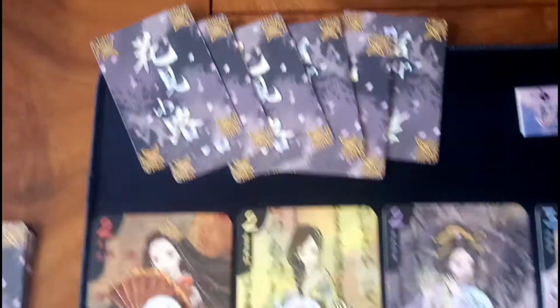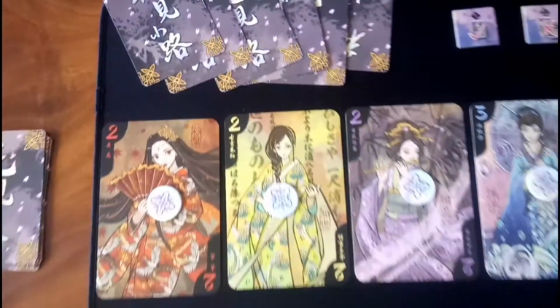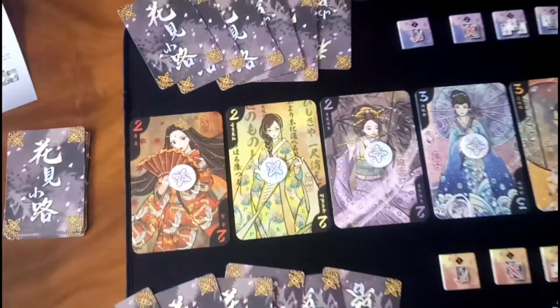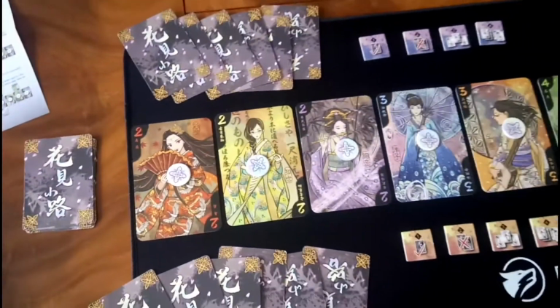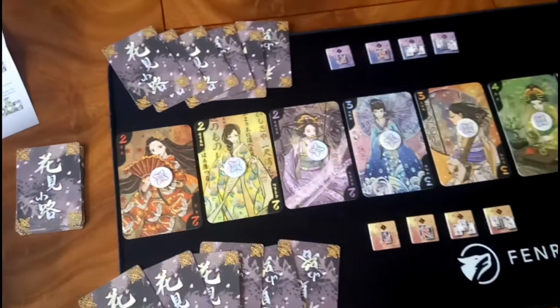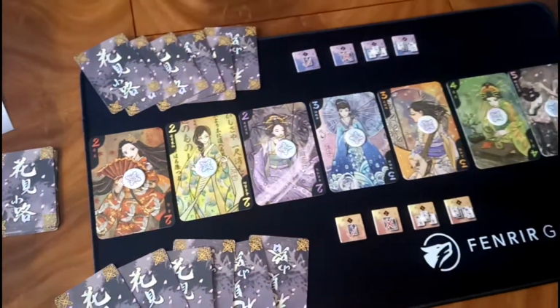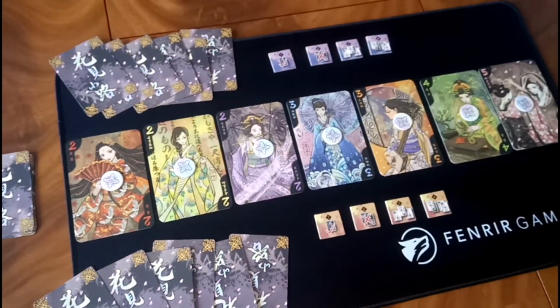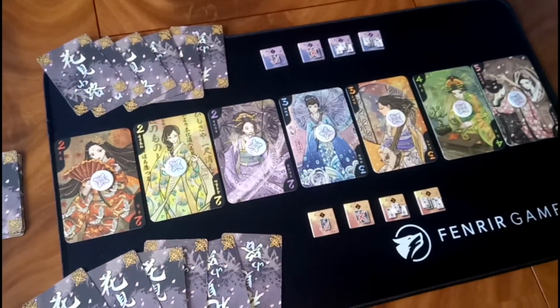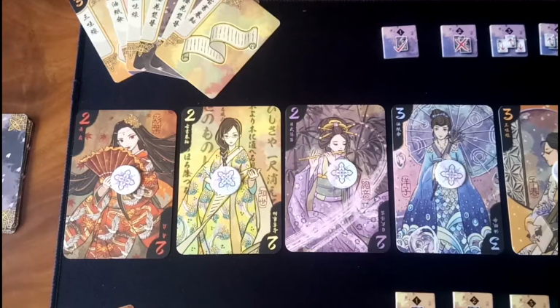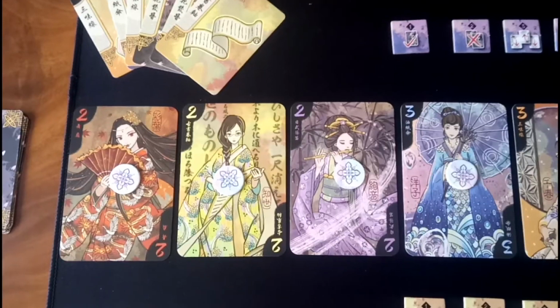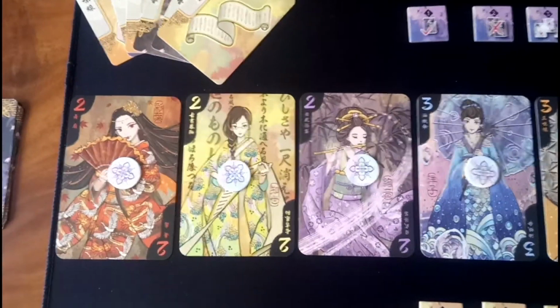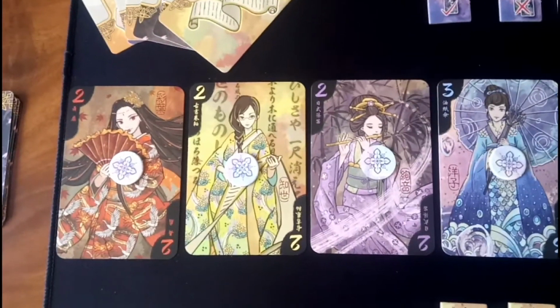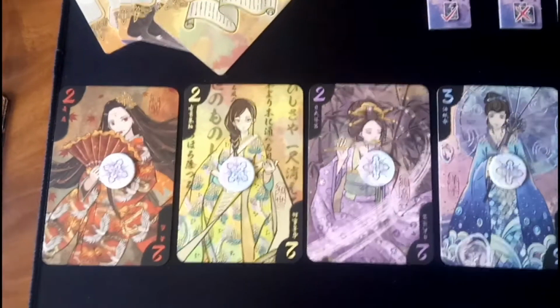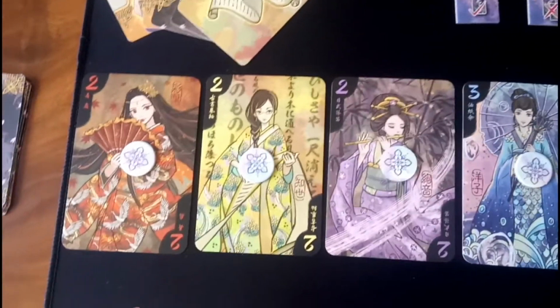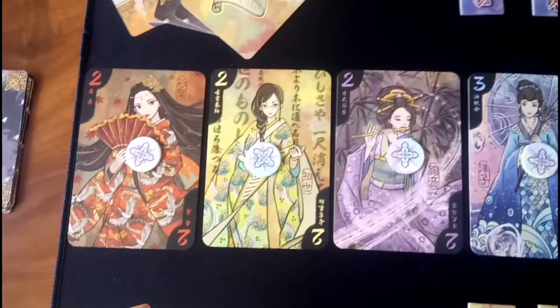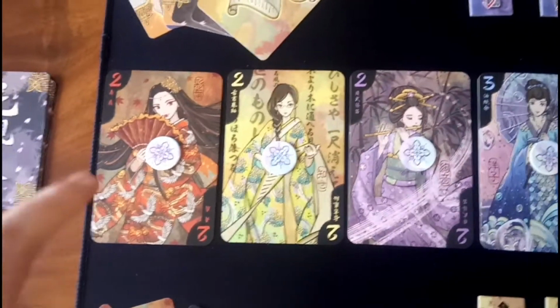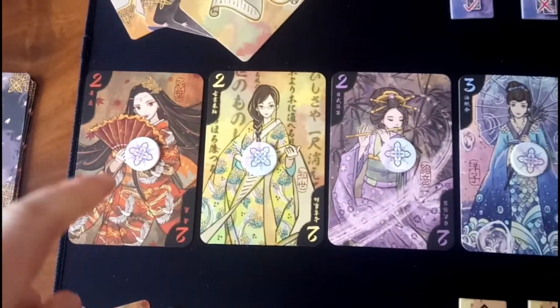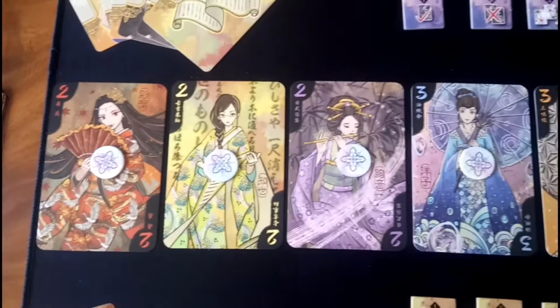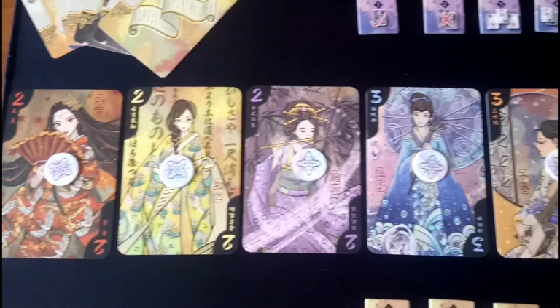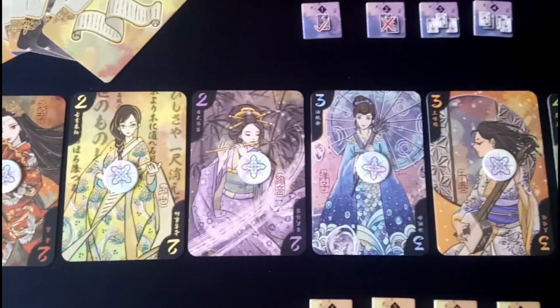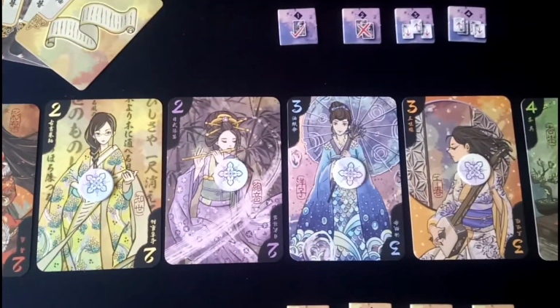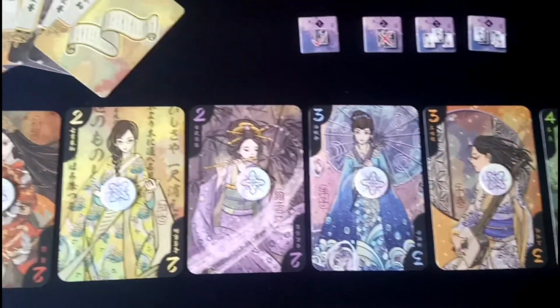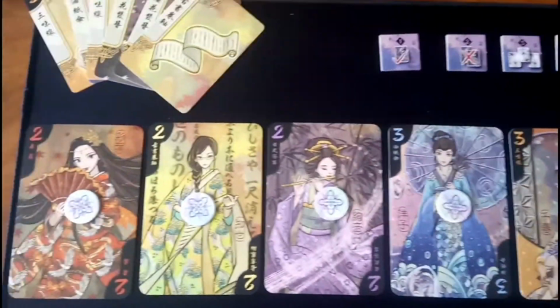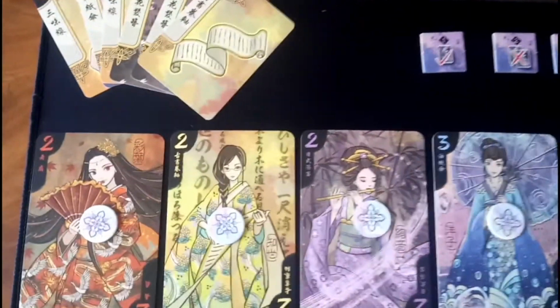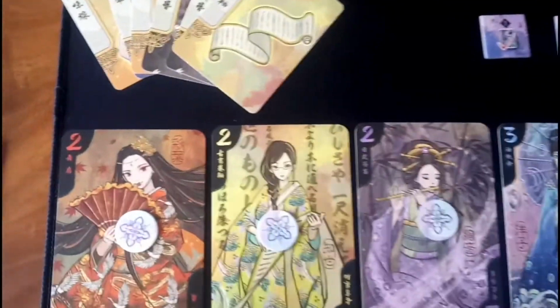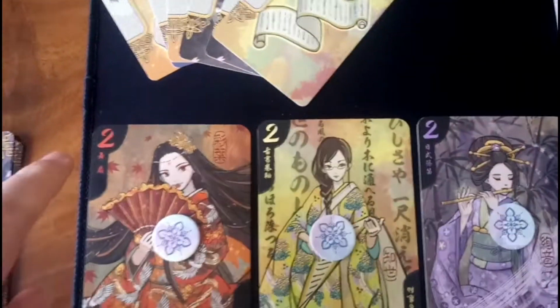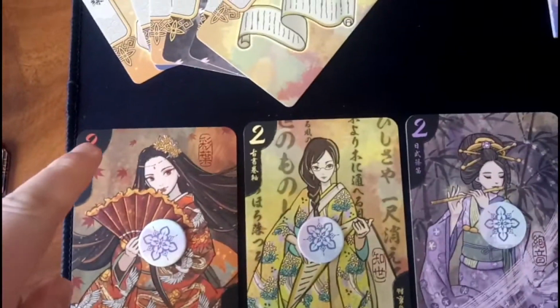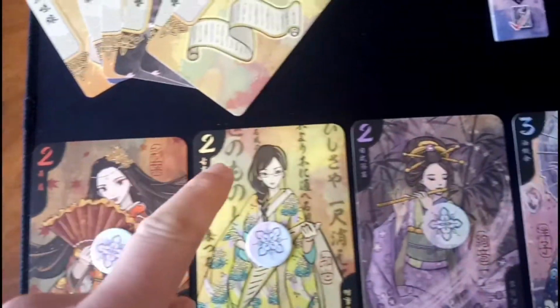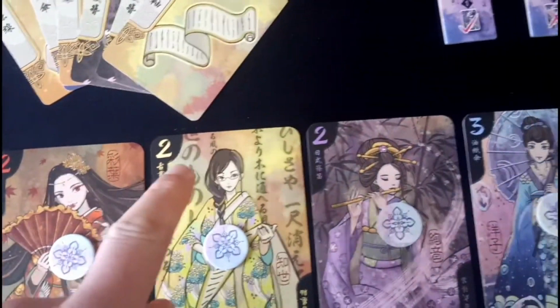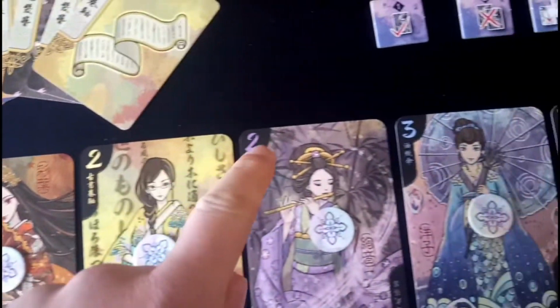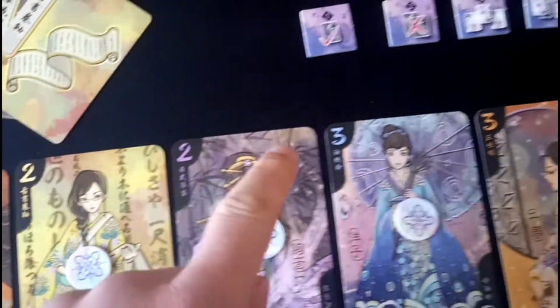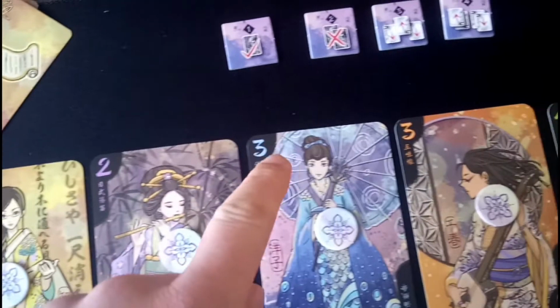Now you're ready to play the game. The objective is to either win 4 Geisha girls or win 11 charm points, as indicated by the numbers in the corner.